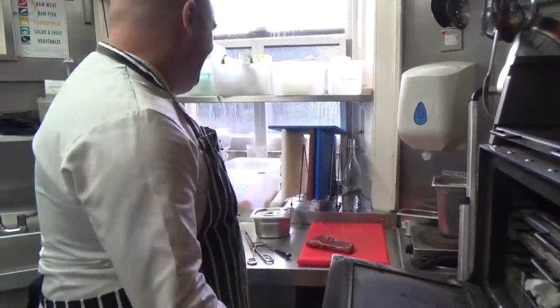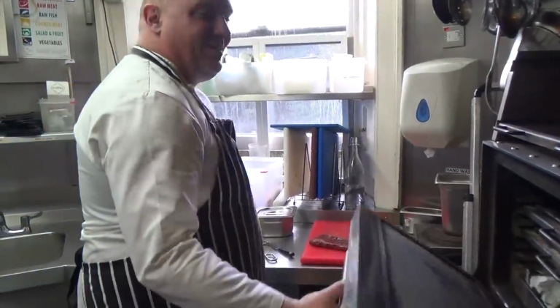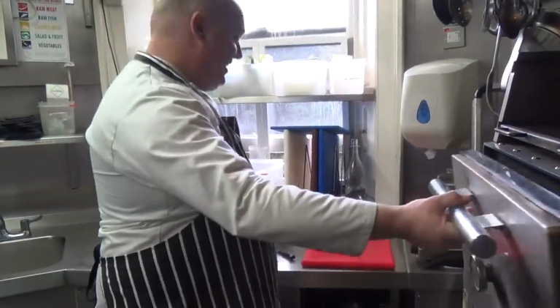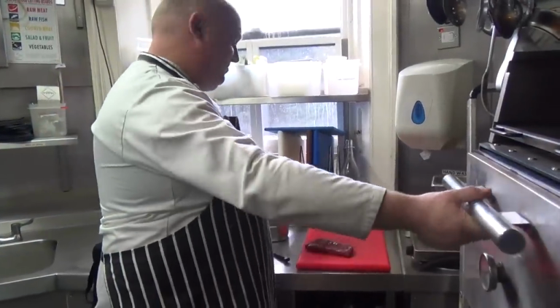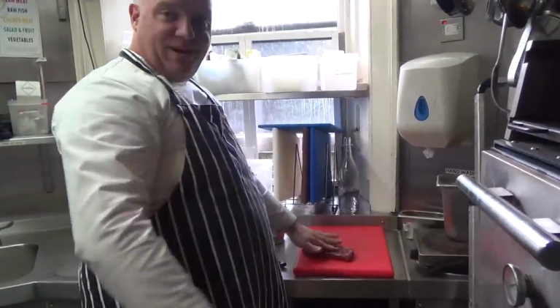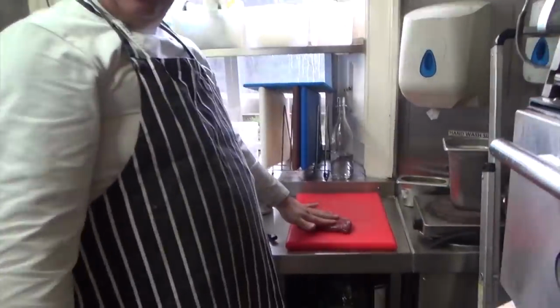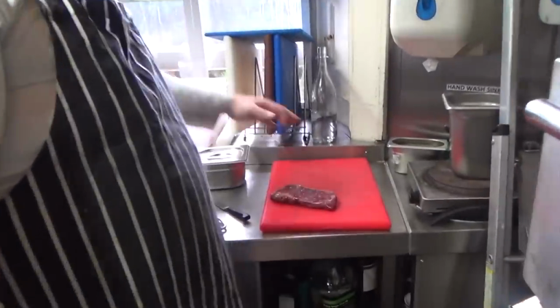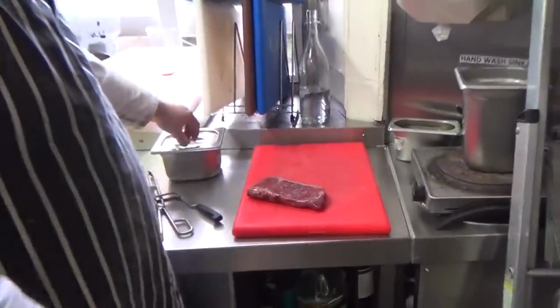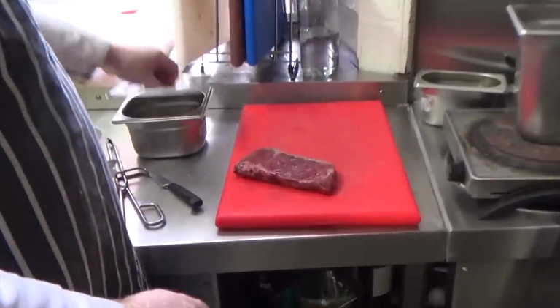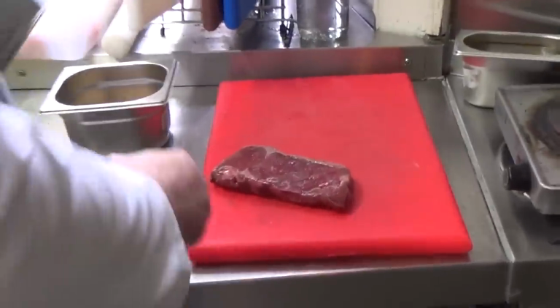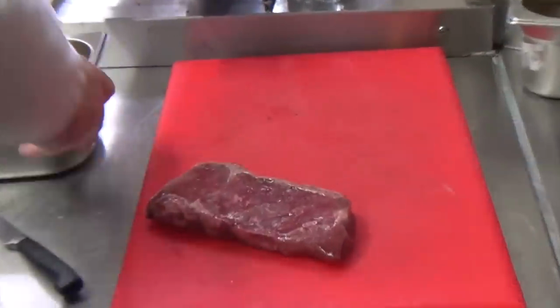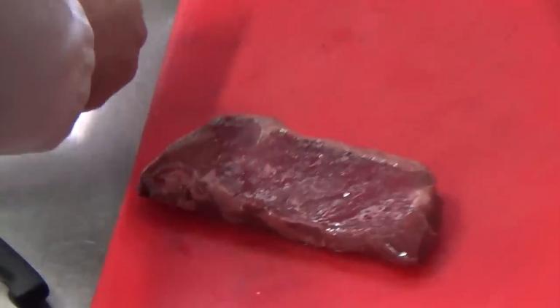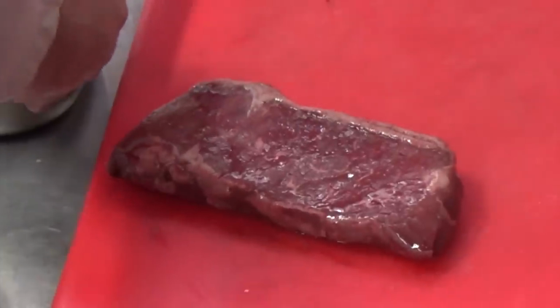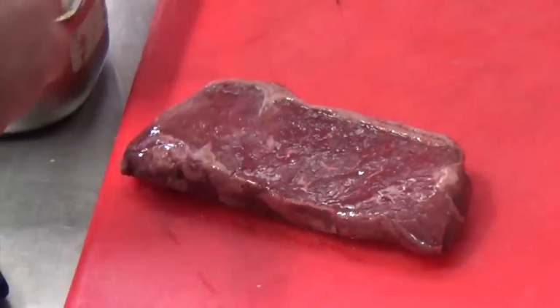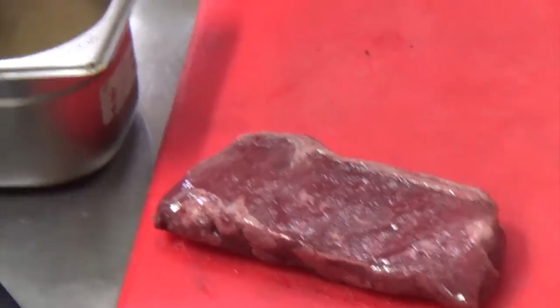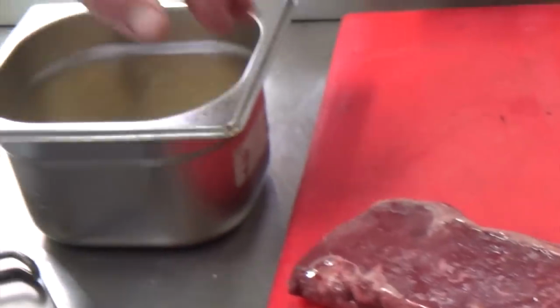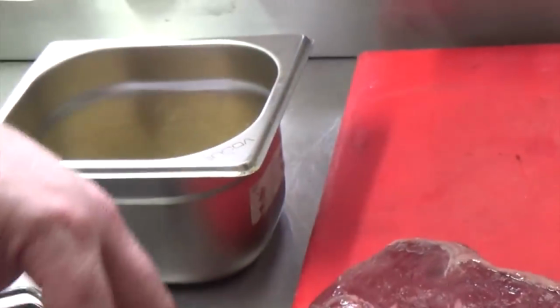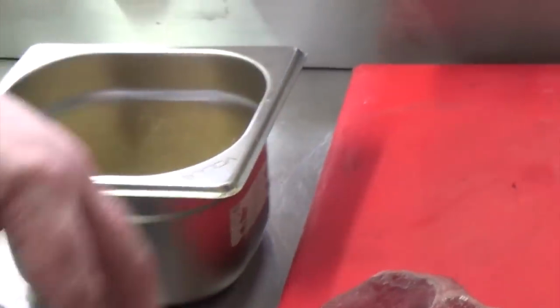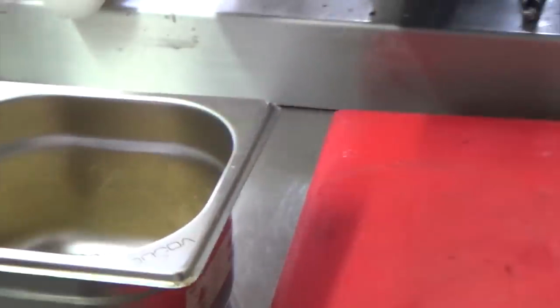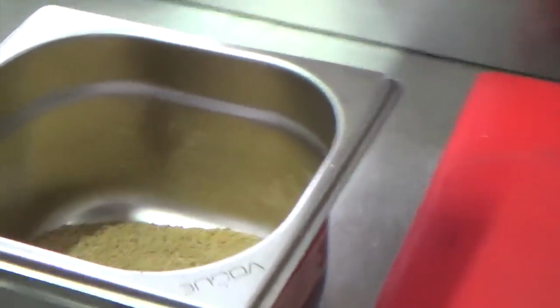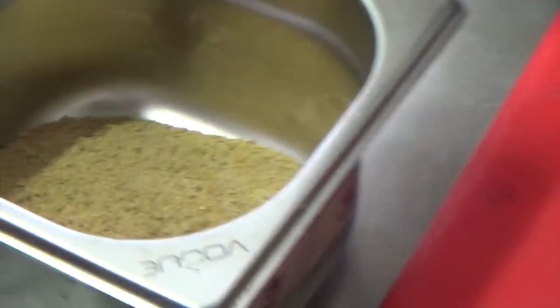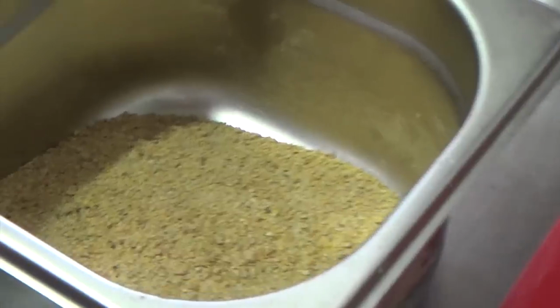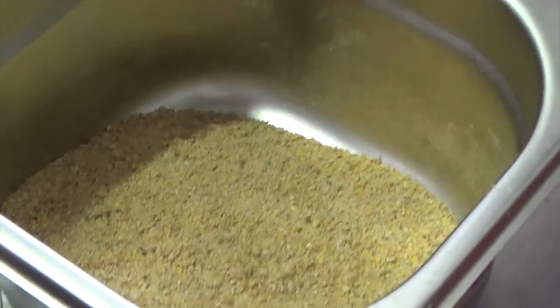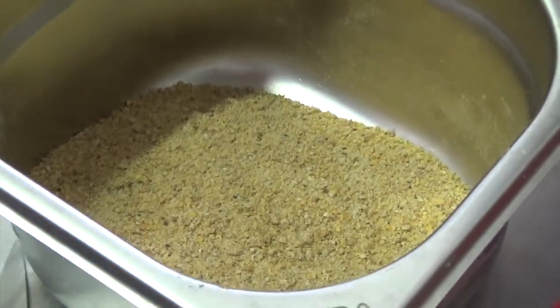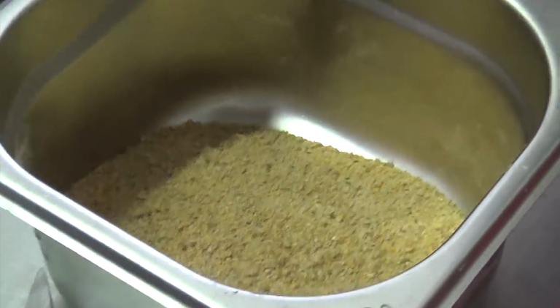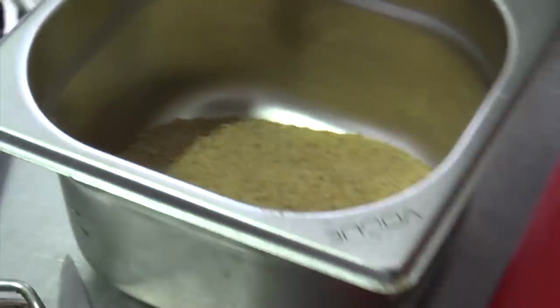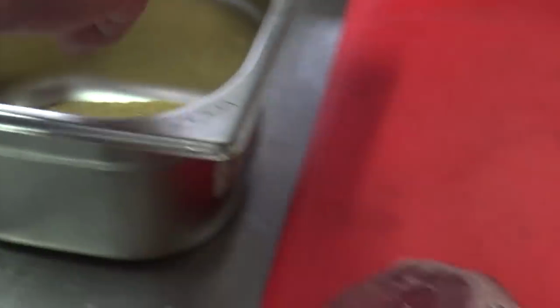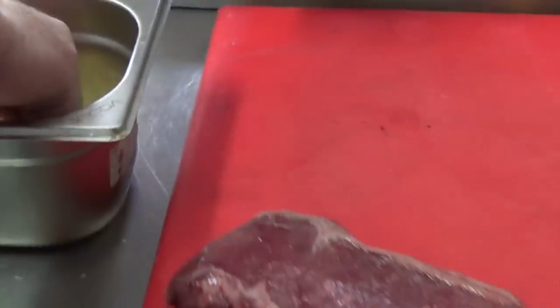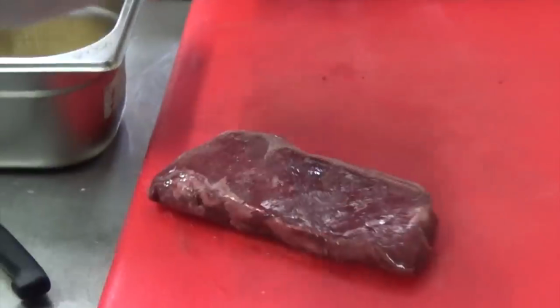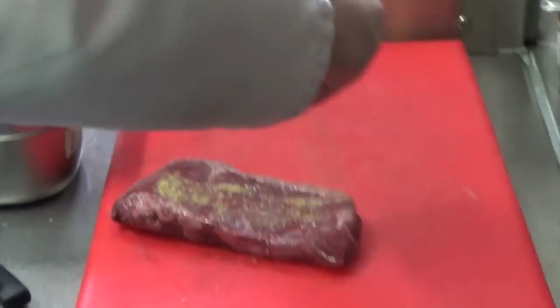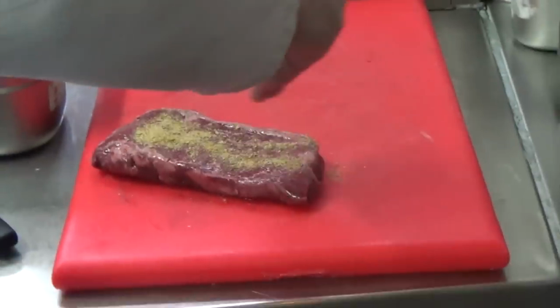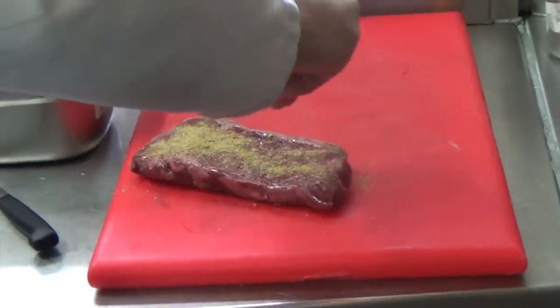We have our own unique seasoning blend — a mix of seven individual spices, salts, and other things. We only use it to season our steaks.